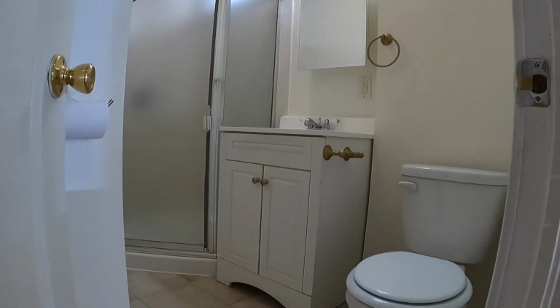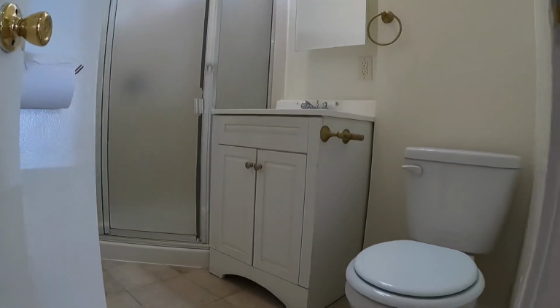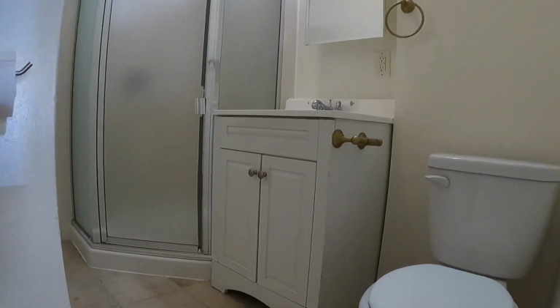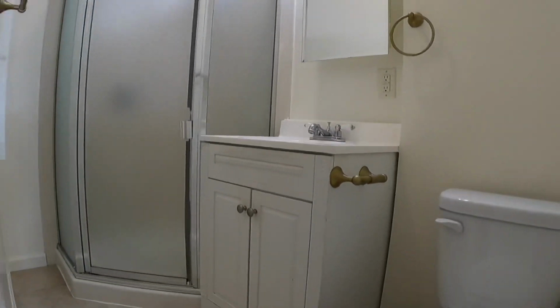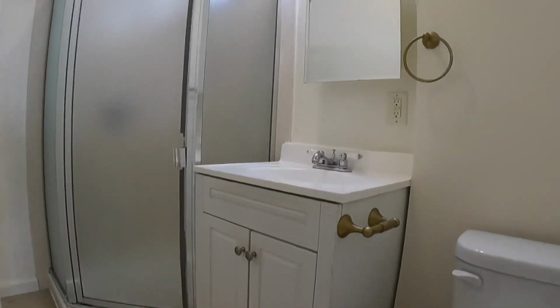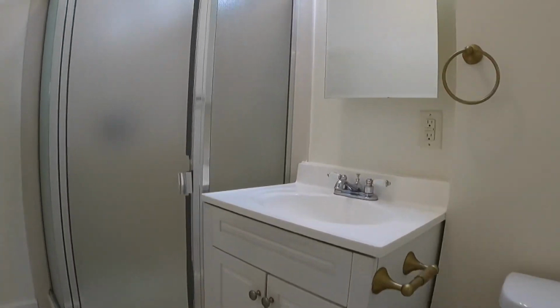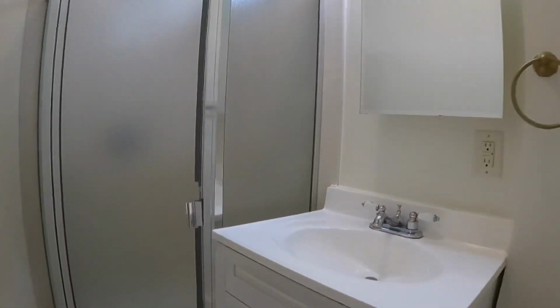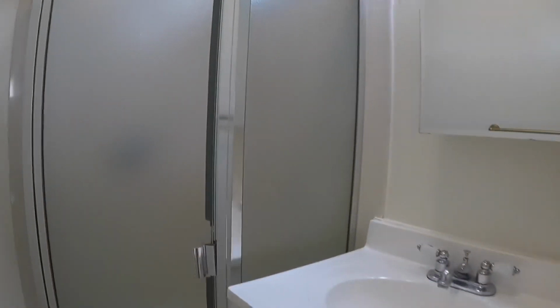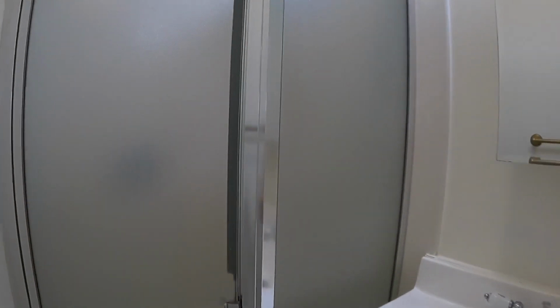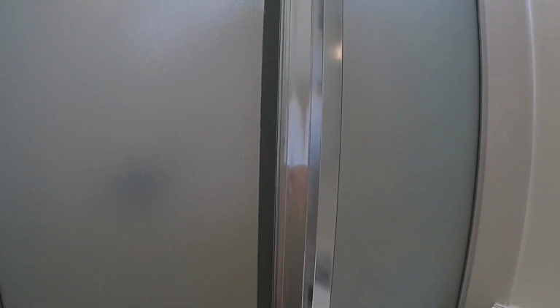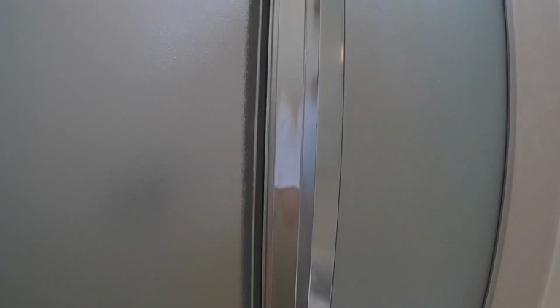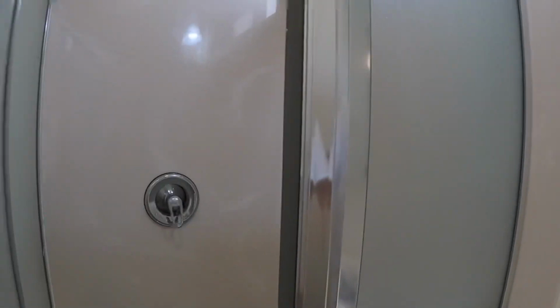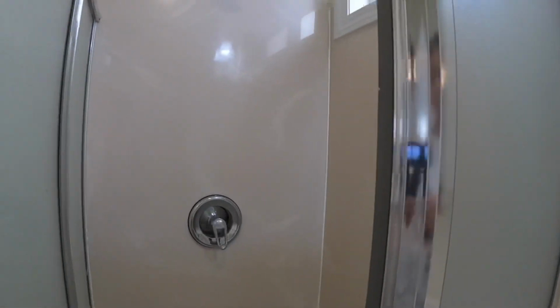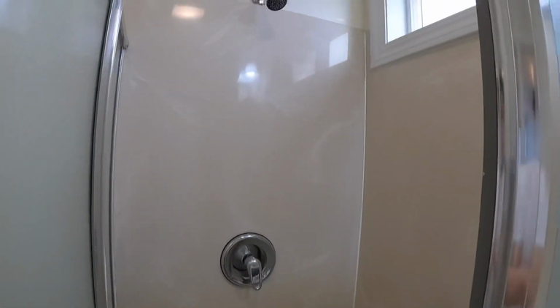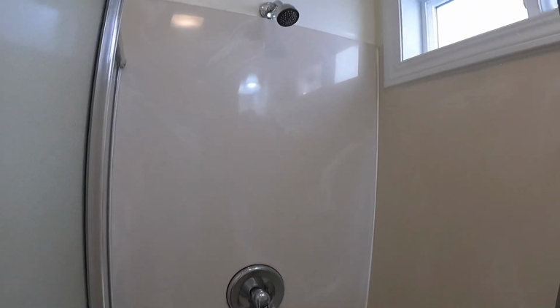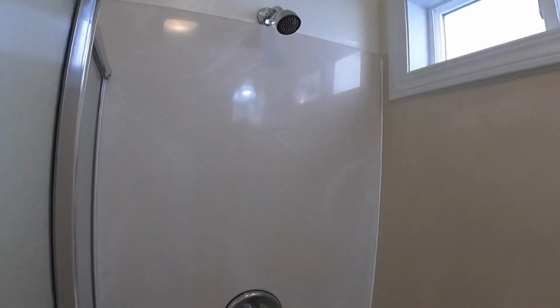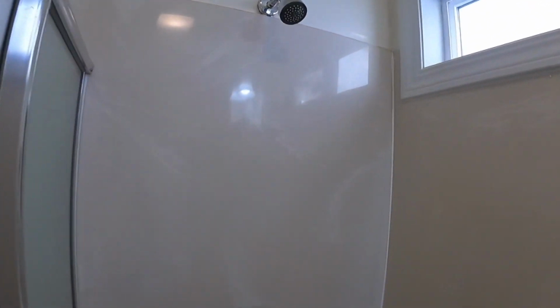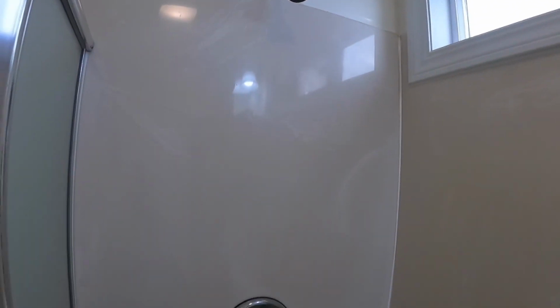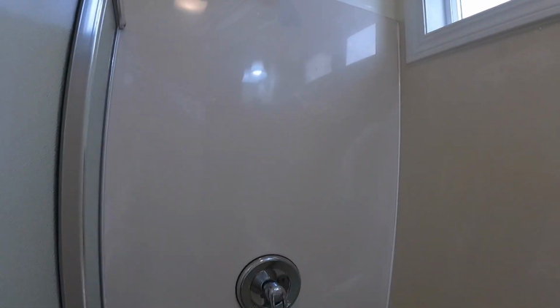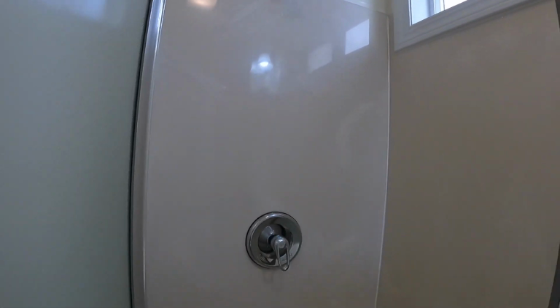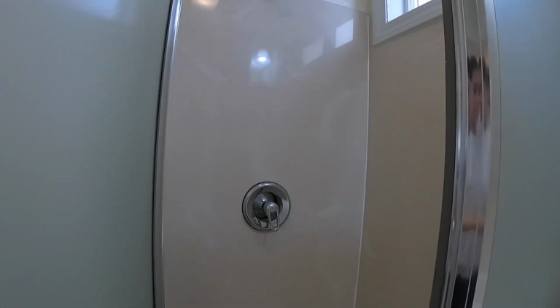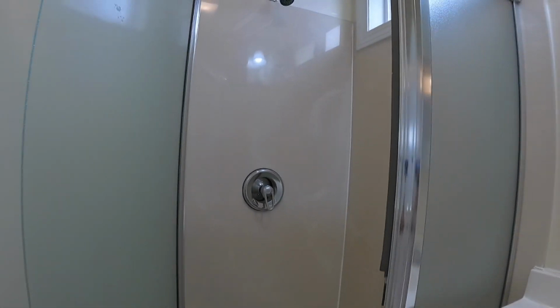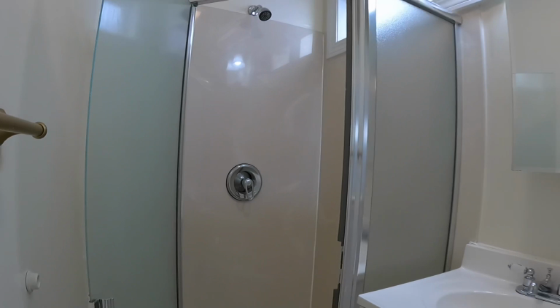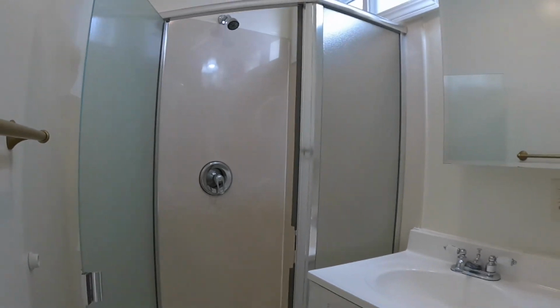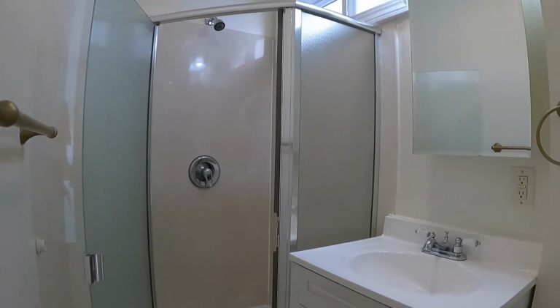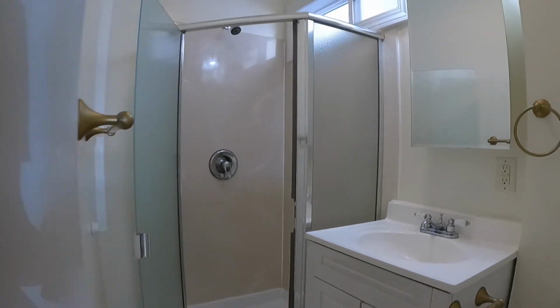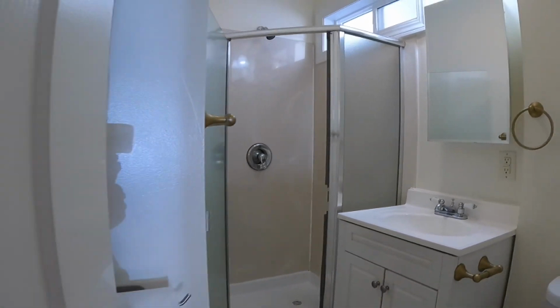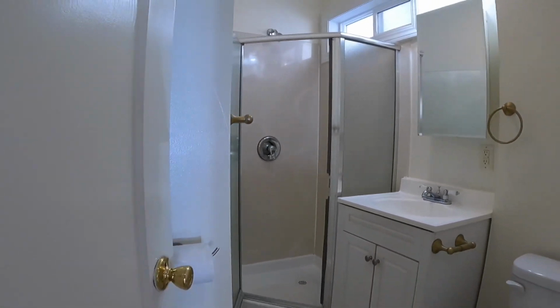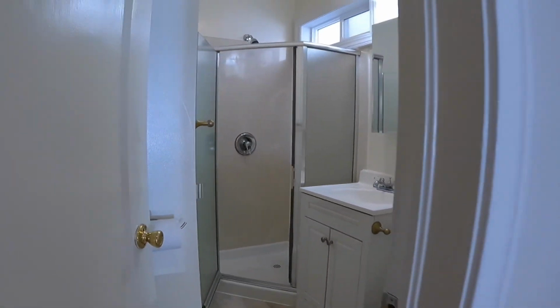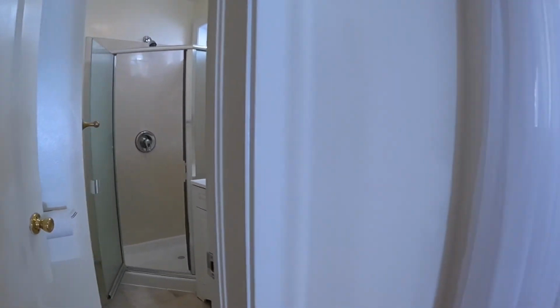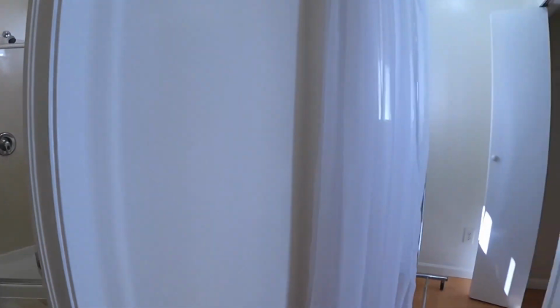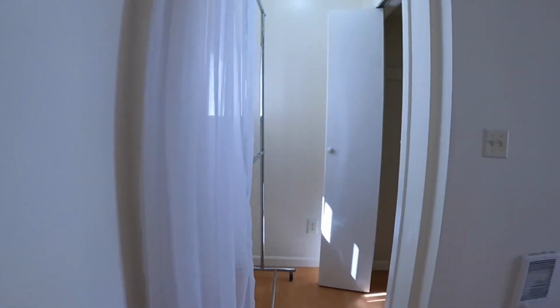Full bath with shower stall, super clean, good water pressure, medicine cabinet, and there you go.